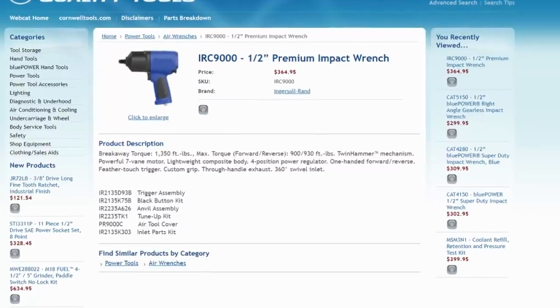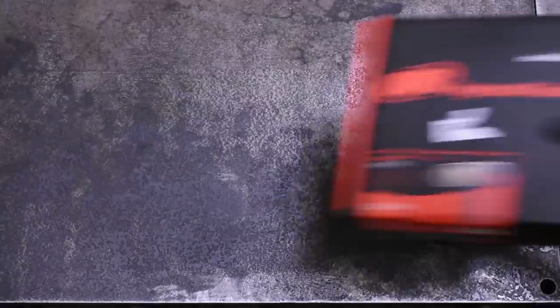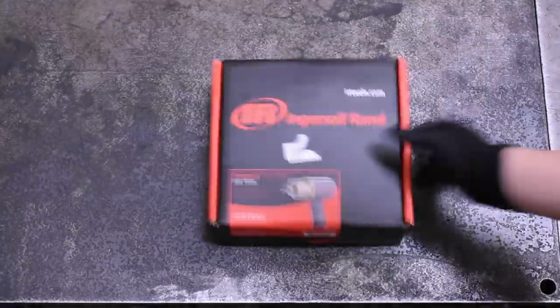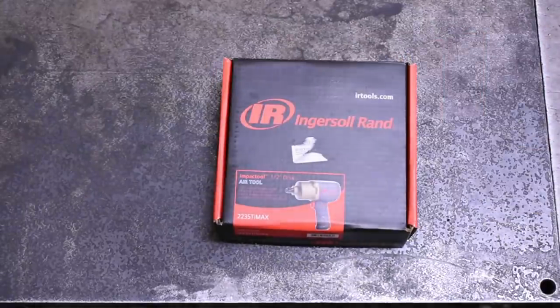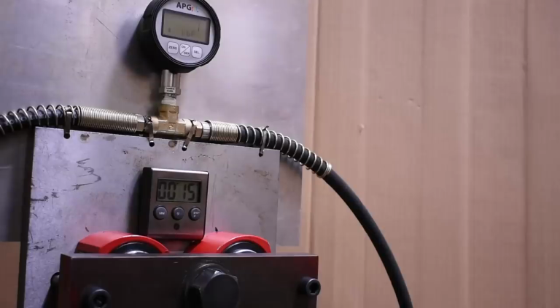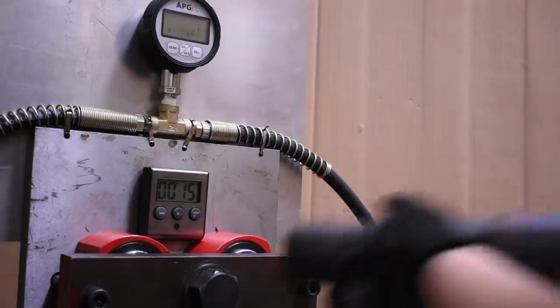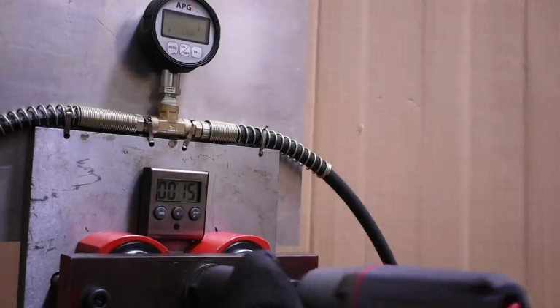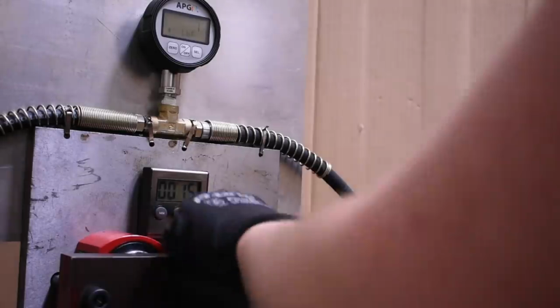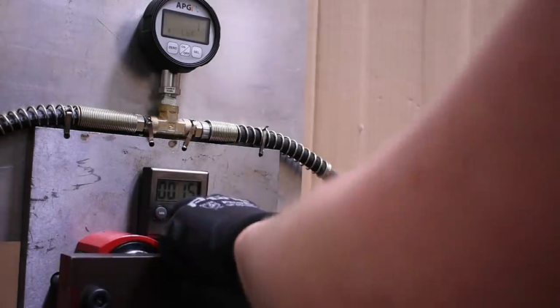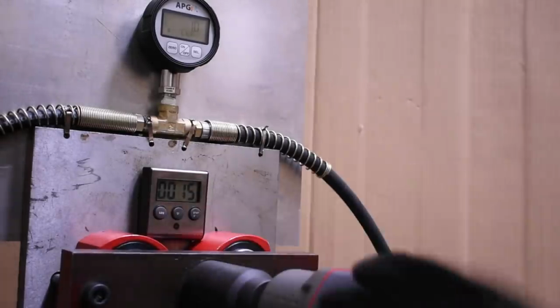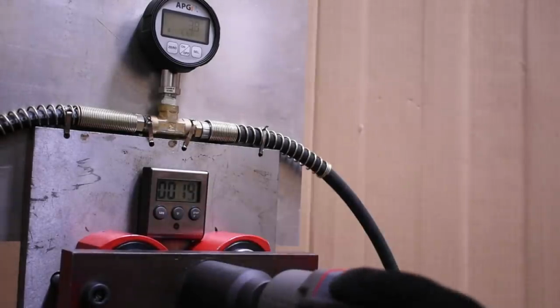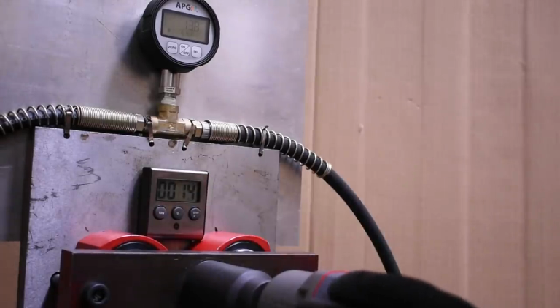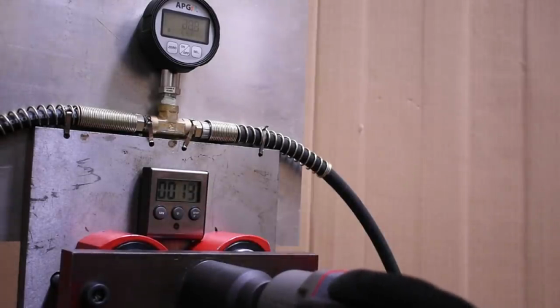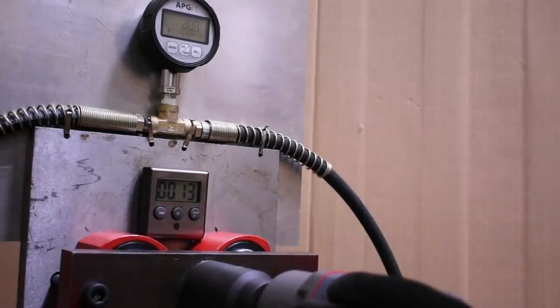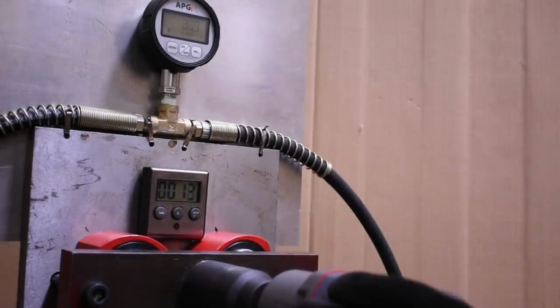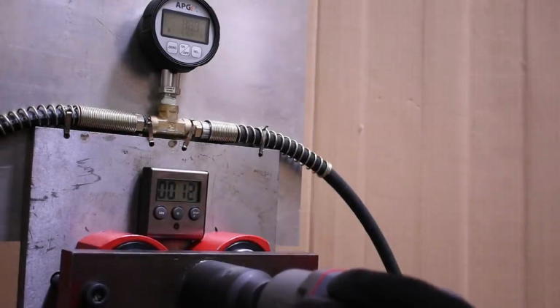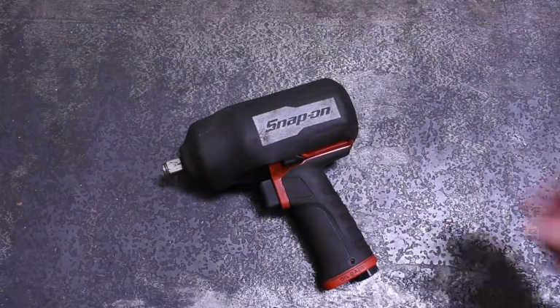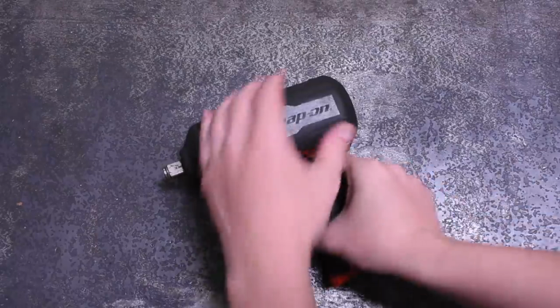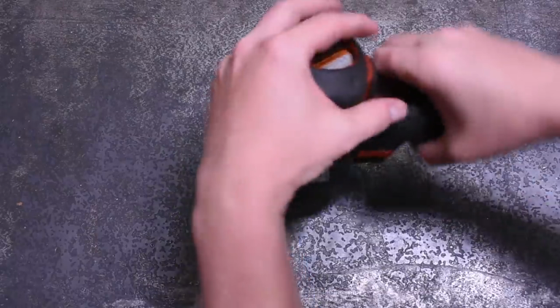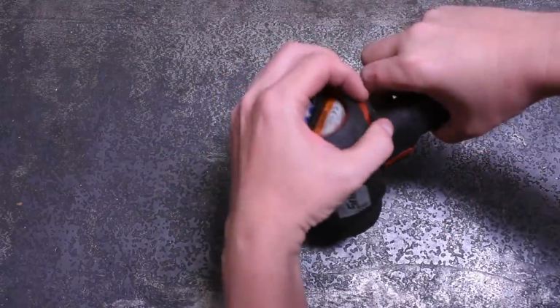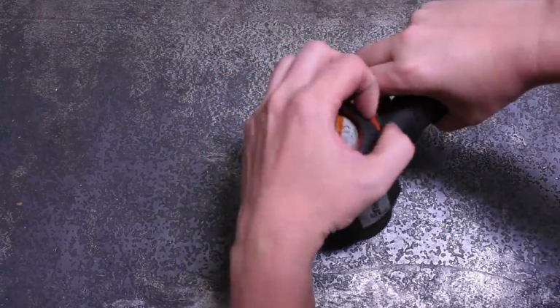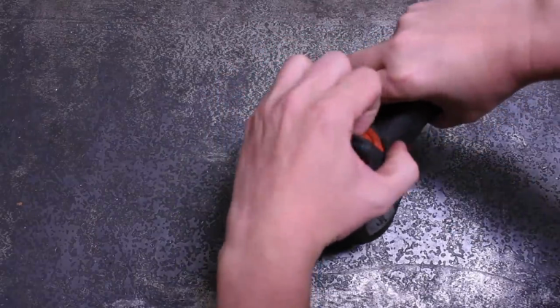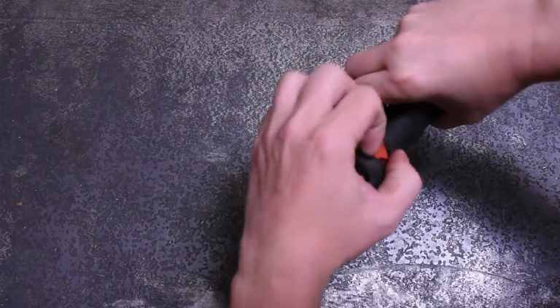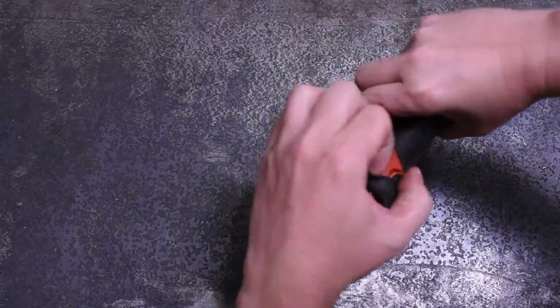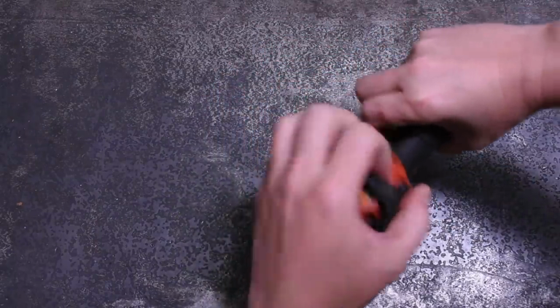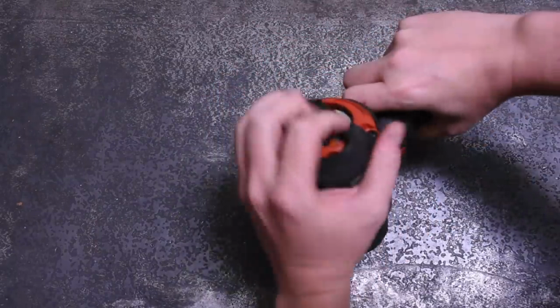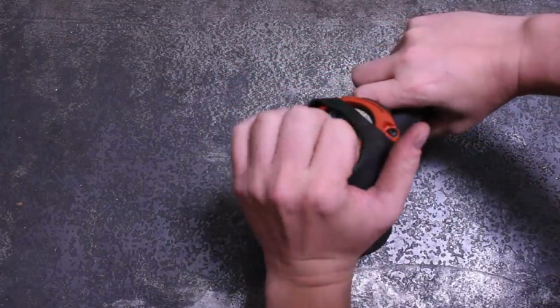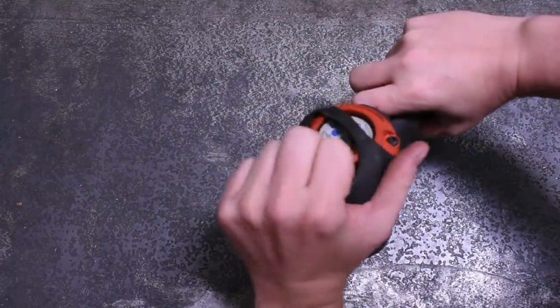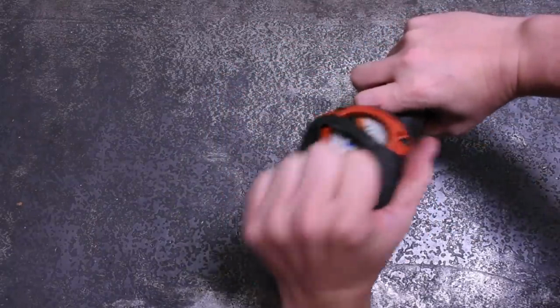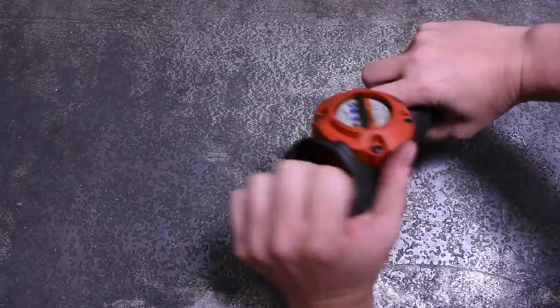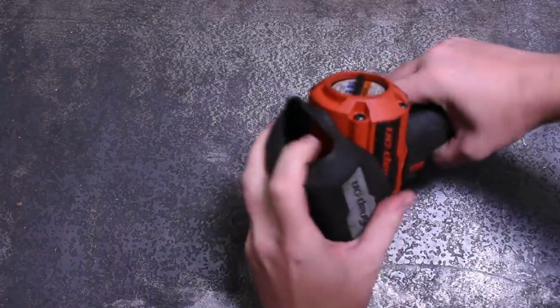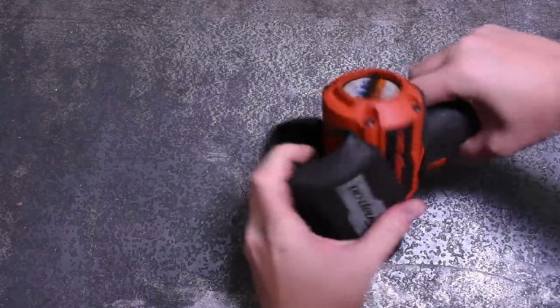Not to say that IR can't hang — it's actually a beast — but check our episode 27 for the rundown on that gun, because today we'll be diving into the even more expensive and in some cases even higher-specced air impacts you can only buy on a tool truck, at least for the most part.